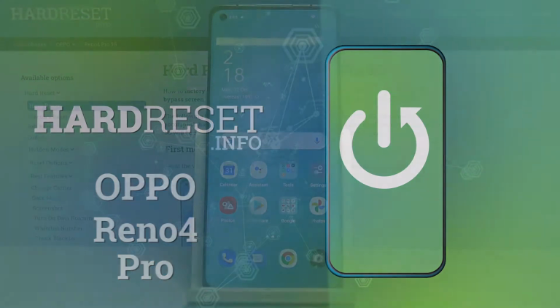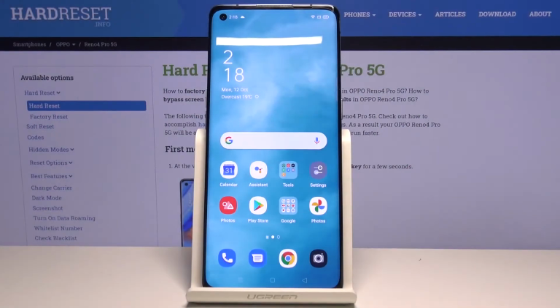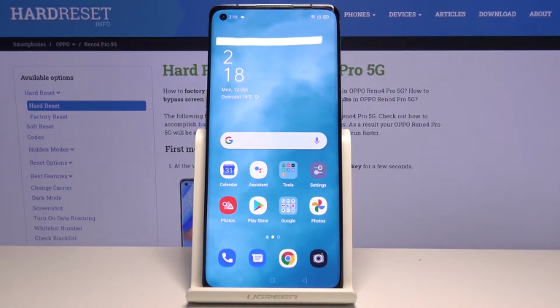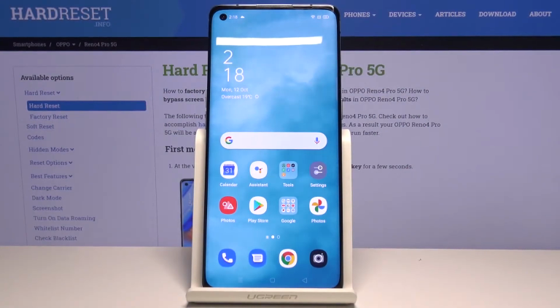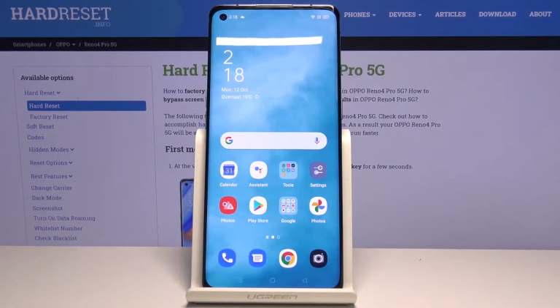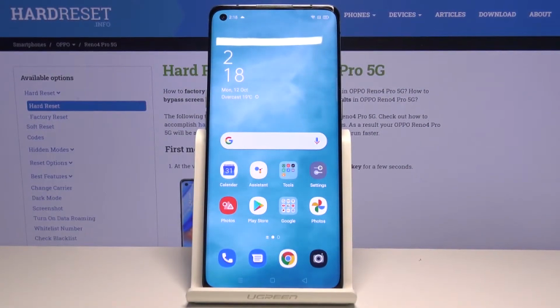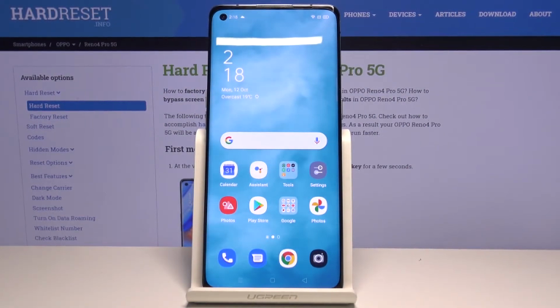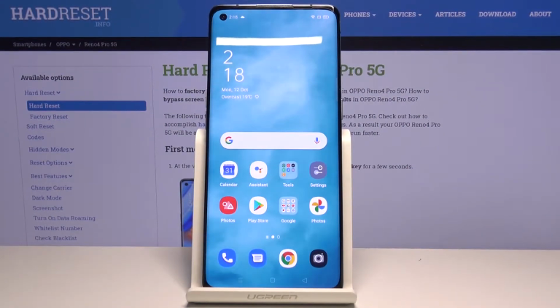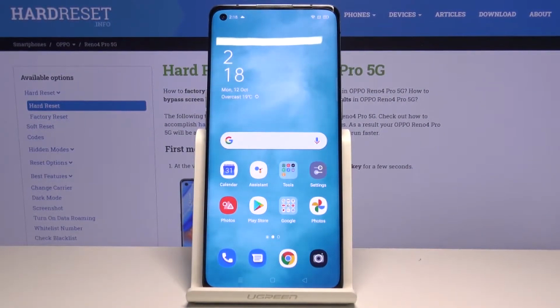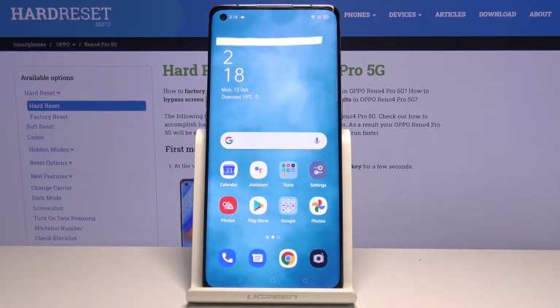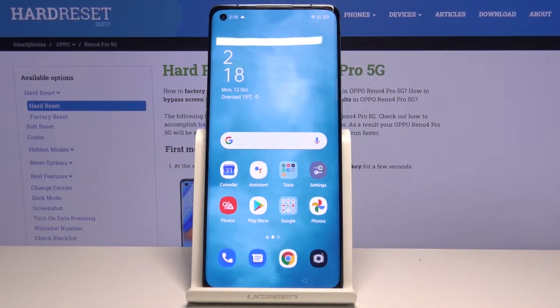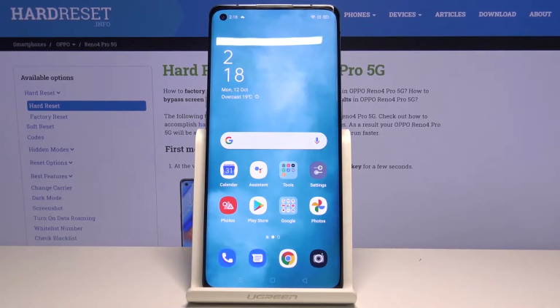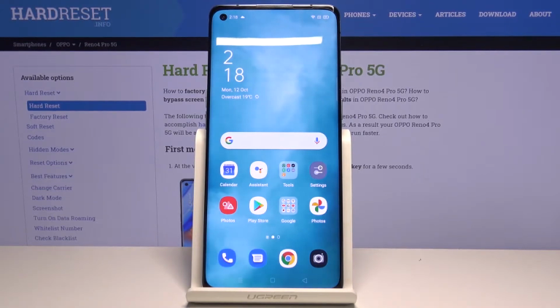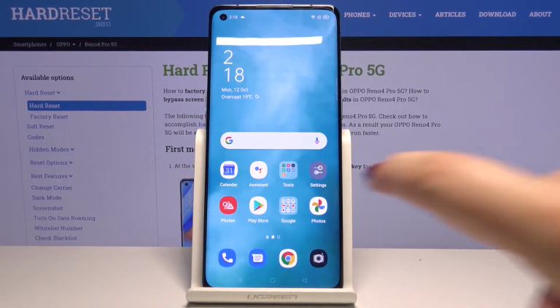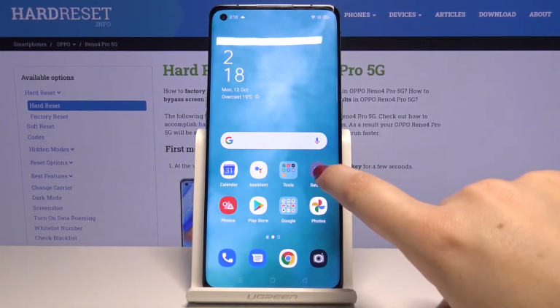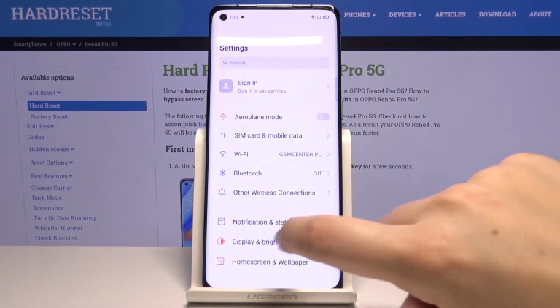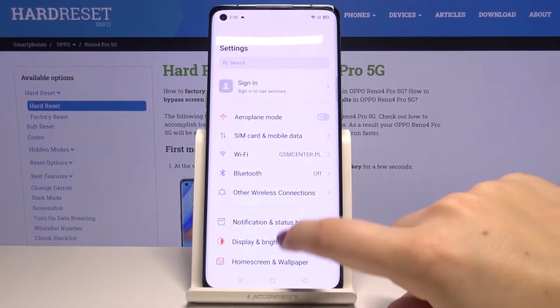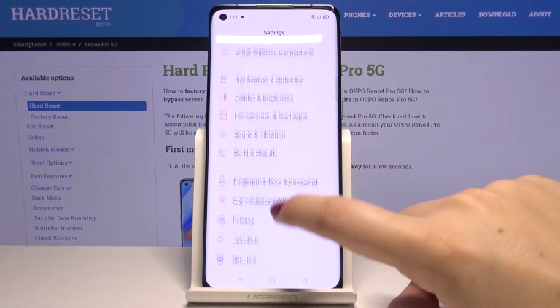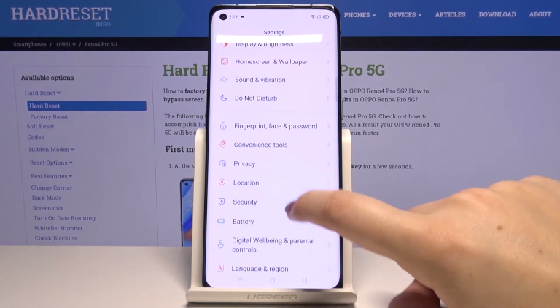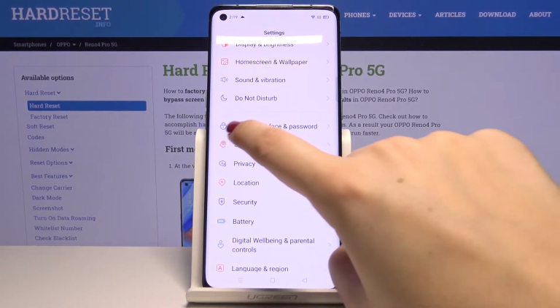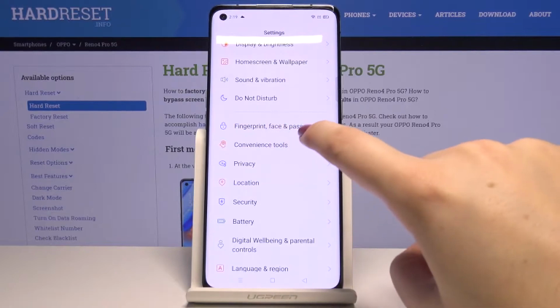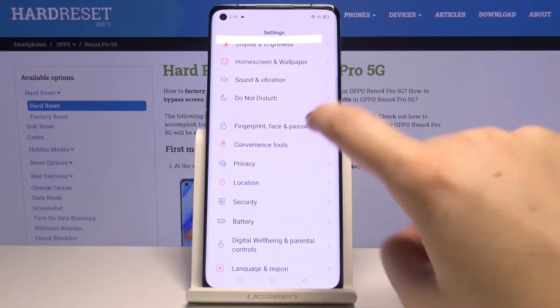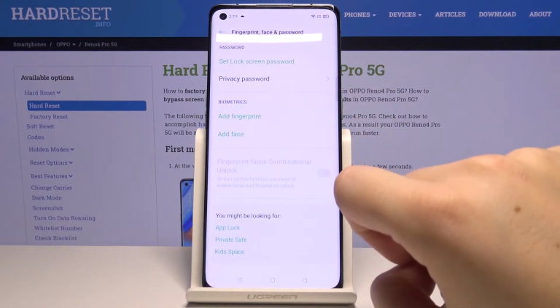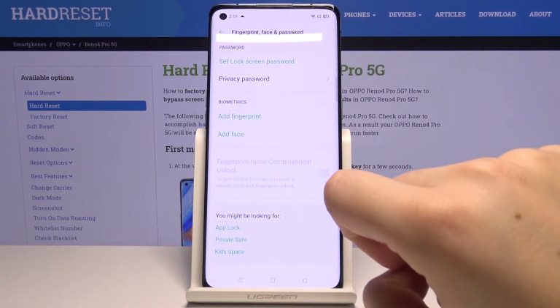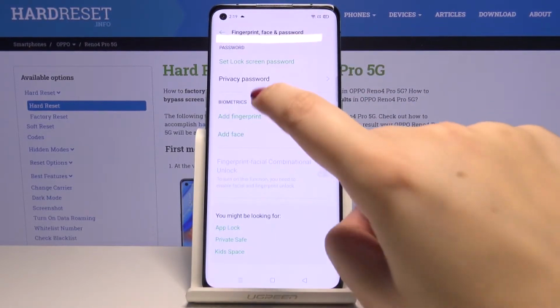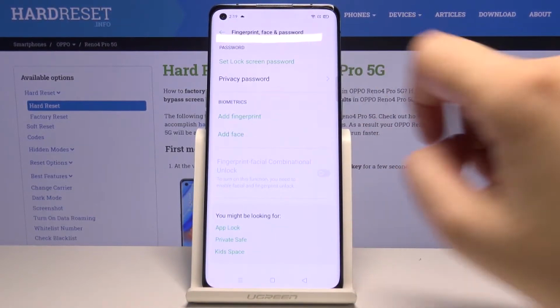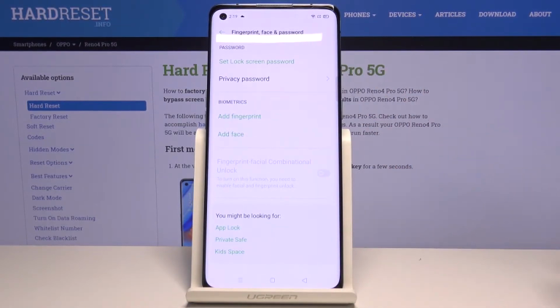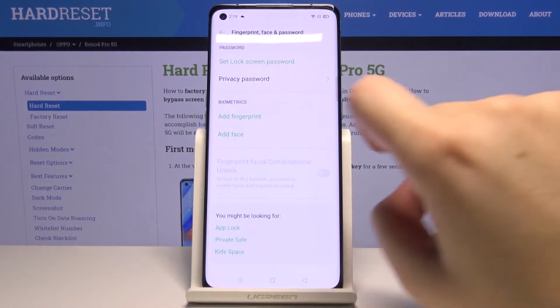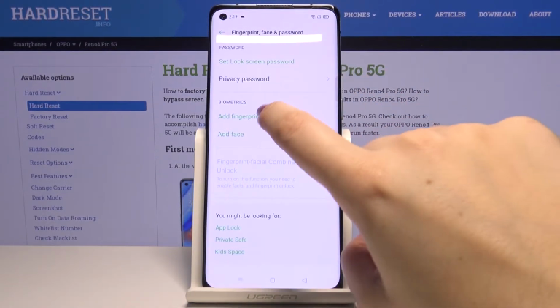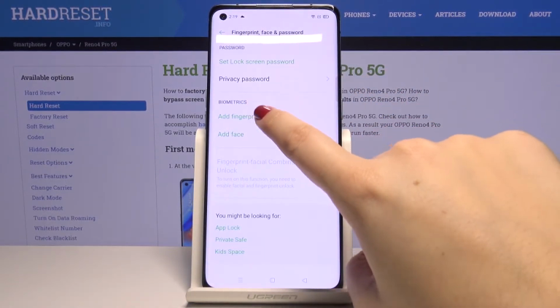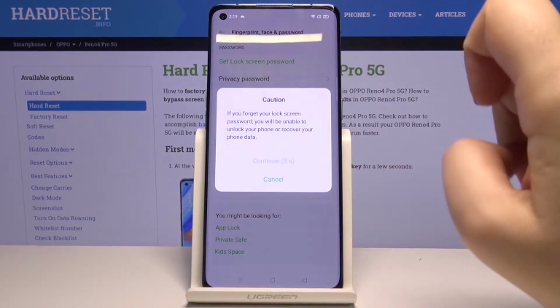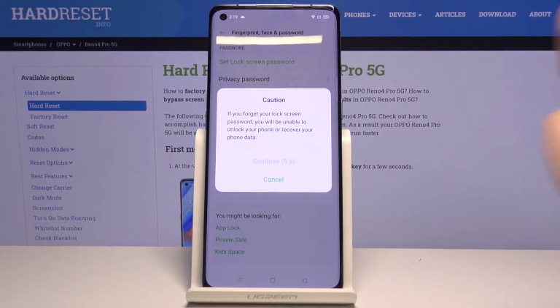Hi everyone. Here we've got the OPPO Reno4 Pro, and let me show you how to add a fingerprint to this device. First of all, let's enter the Settings and scroll to Fingerprint, Face and Password. Let's tap here, and in Biometrics we've got Add Fingerprint, so let's tap here.